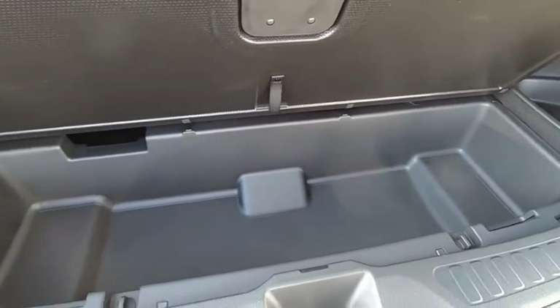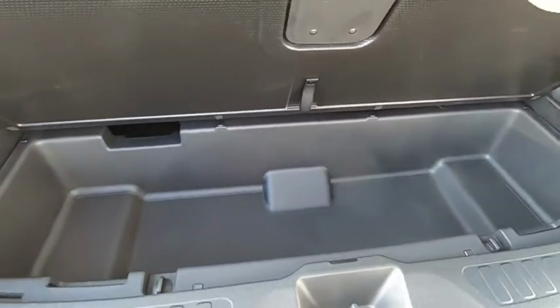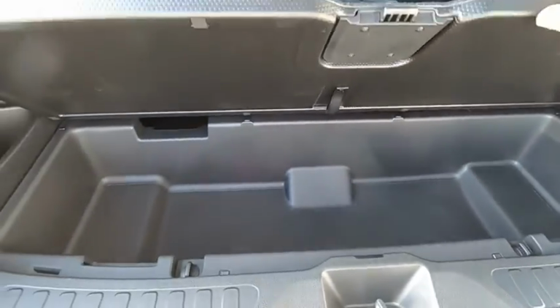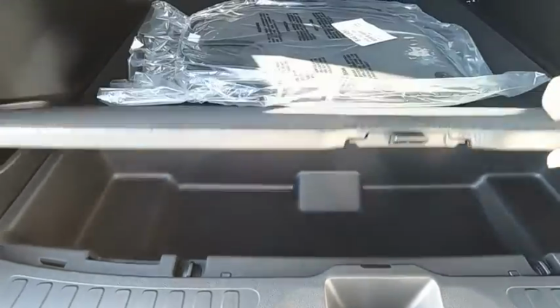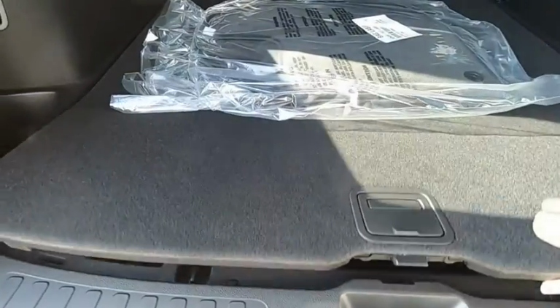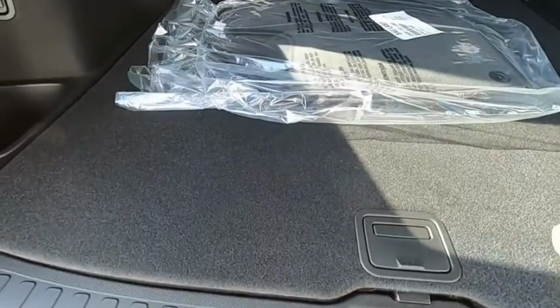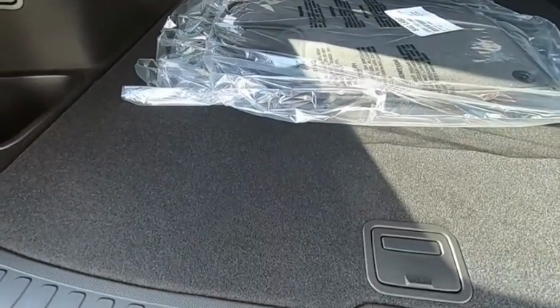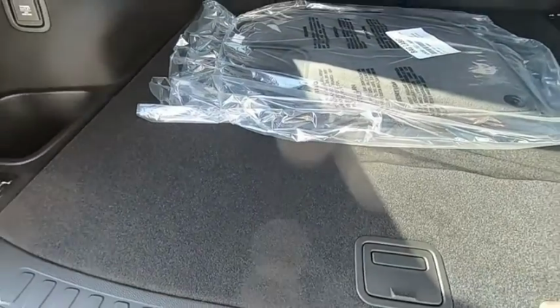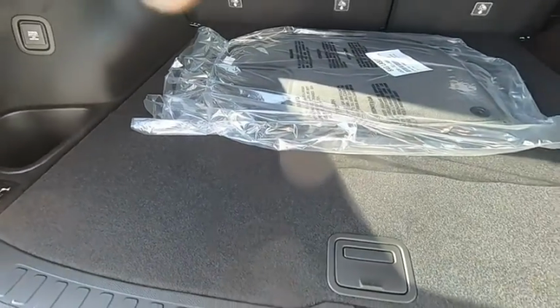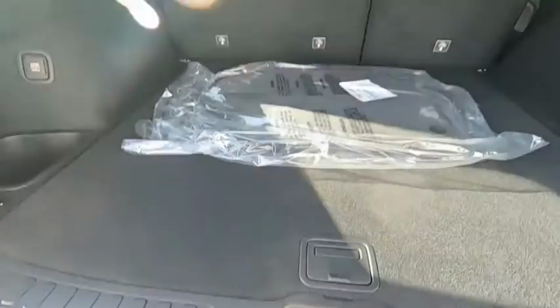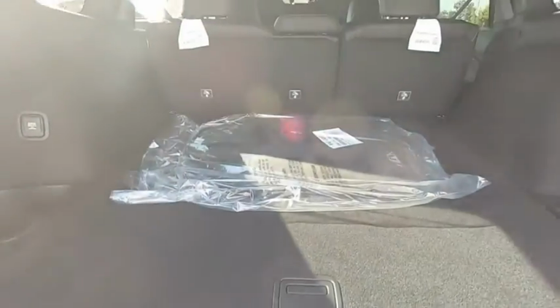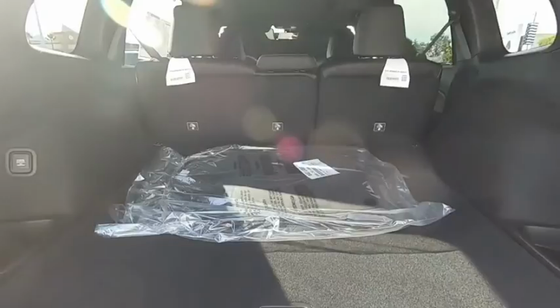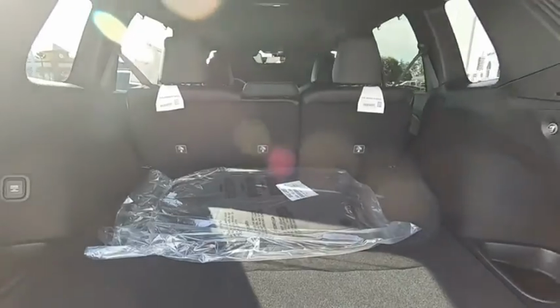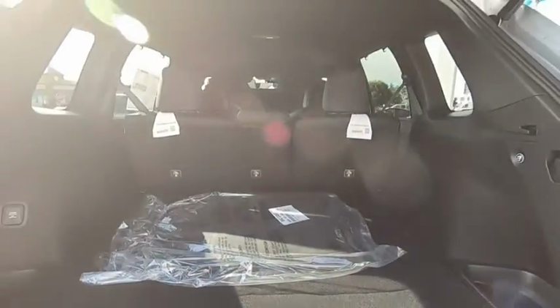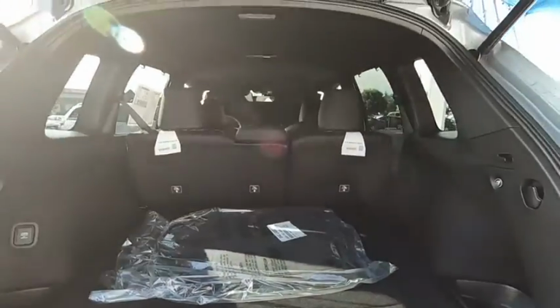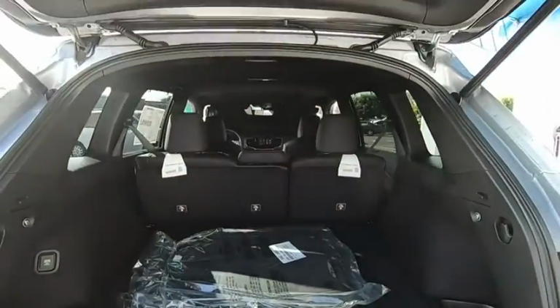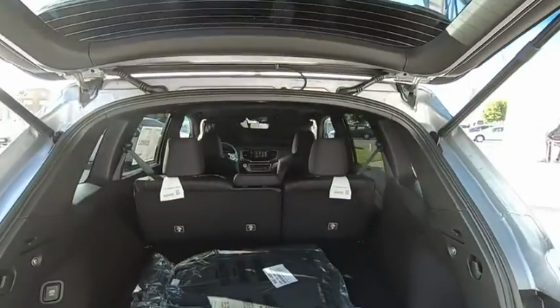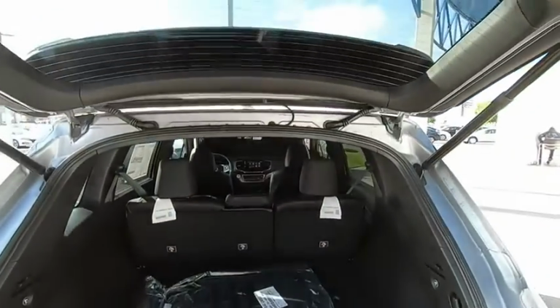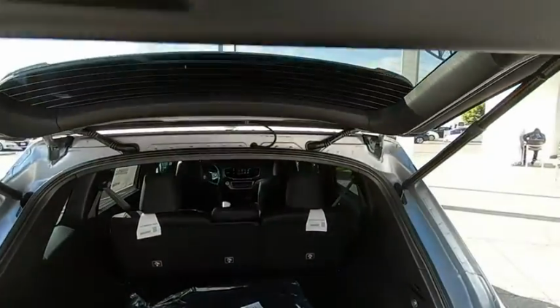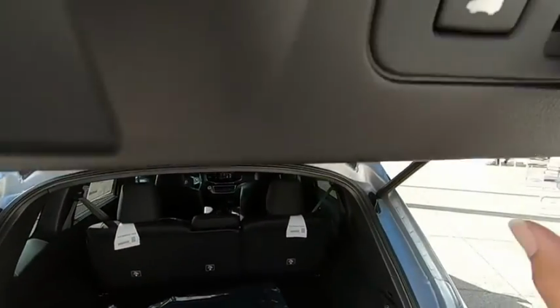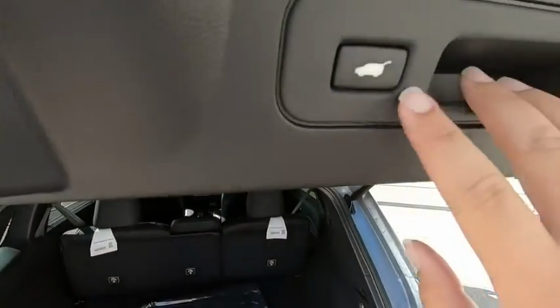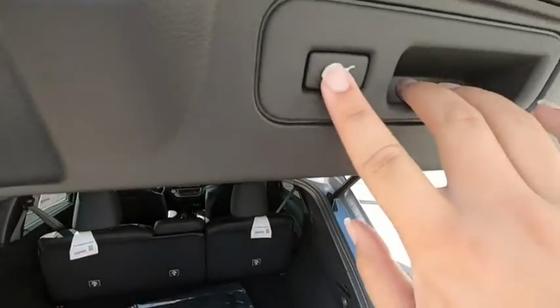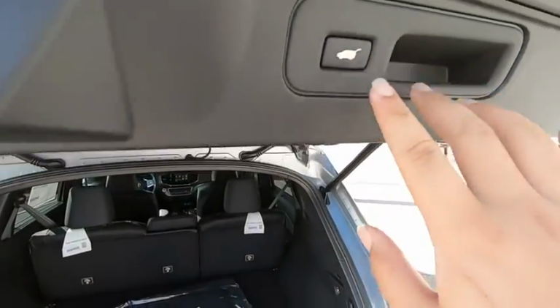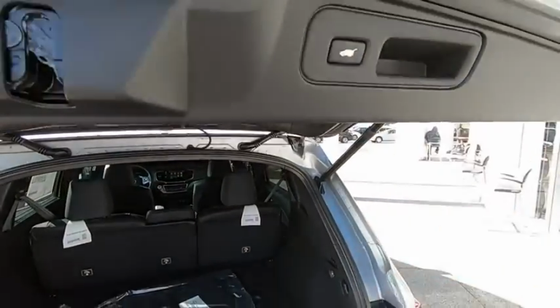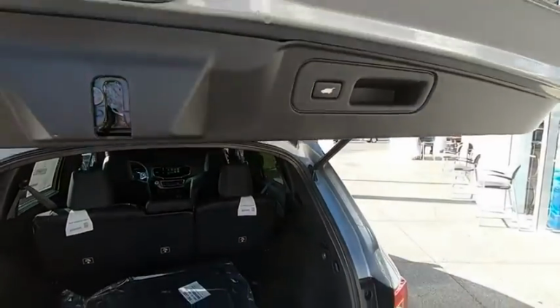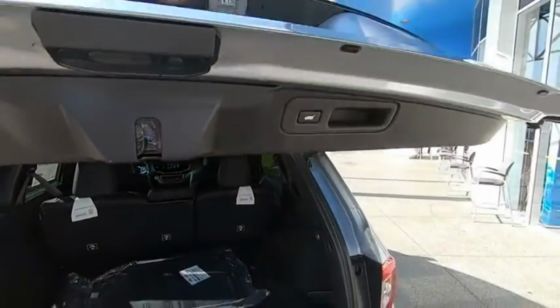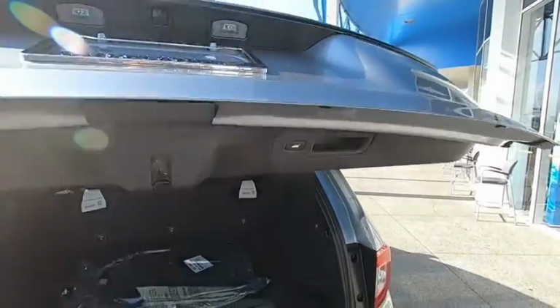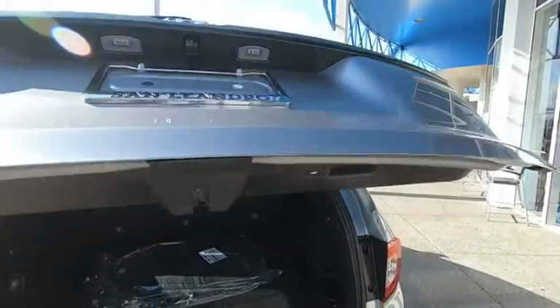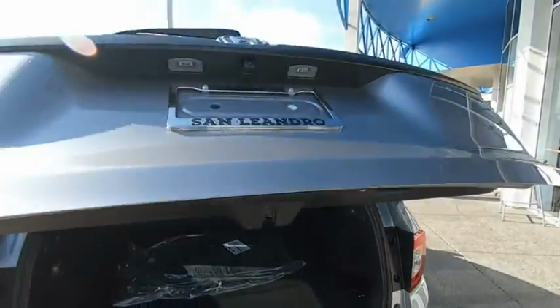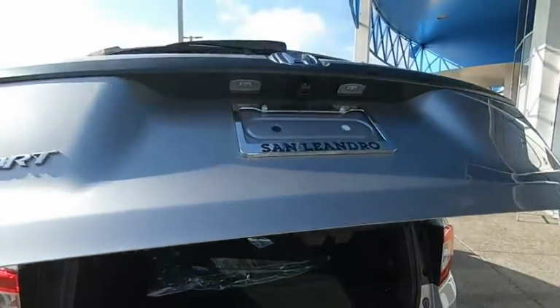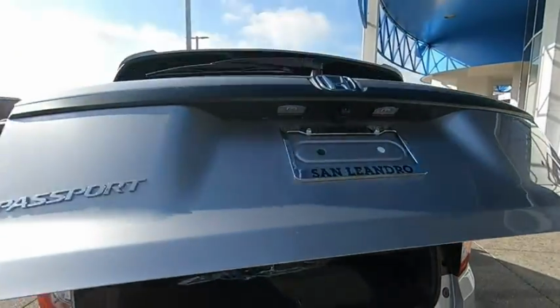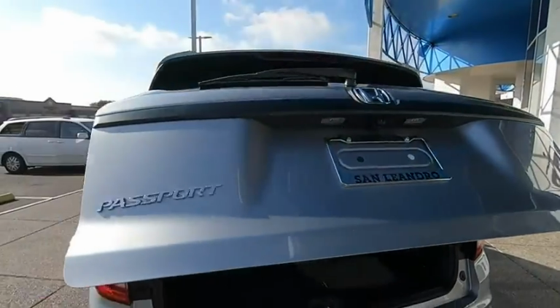Lane departure warning, leather-wrapped steering wheel, Bluetooth, adjustable steering wheel, power steering, cruise control, auto-dimming rear view mirror, four-wheel disc brakes, floor mats, keyless start.